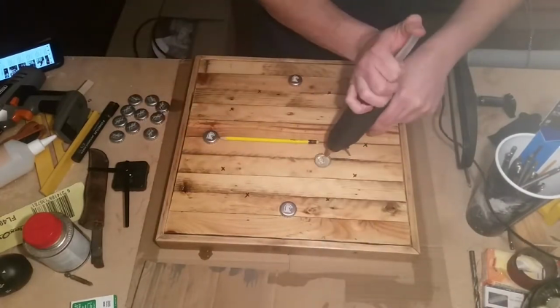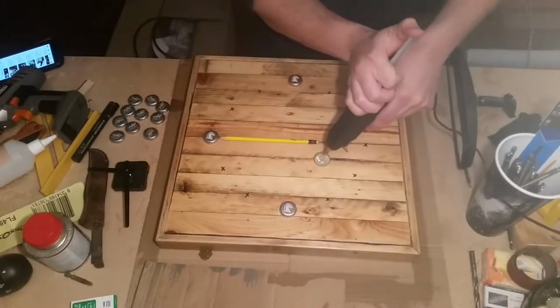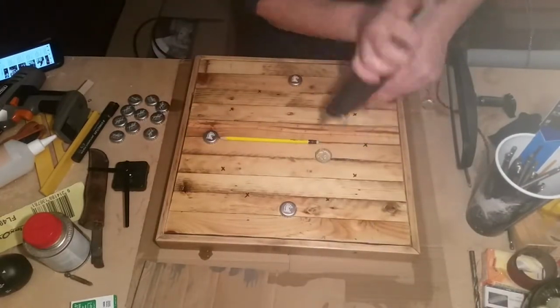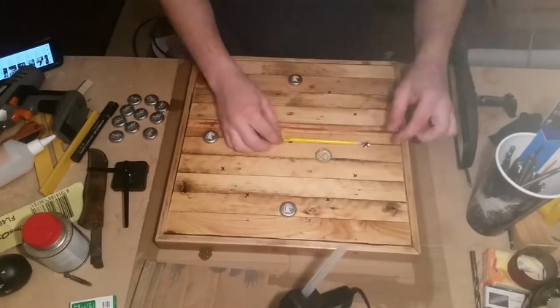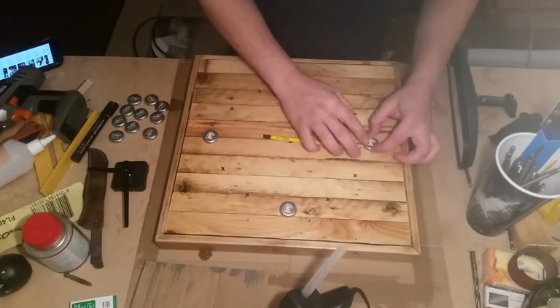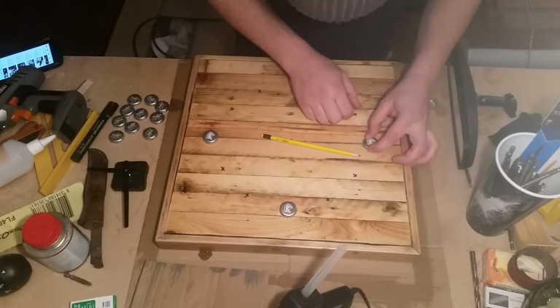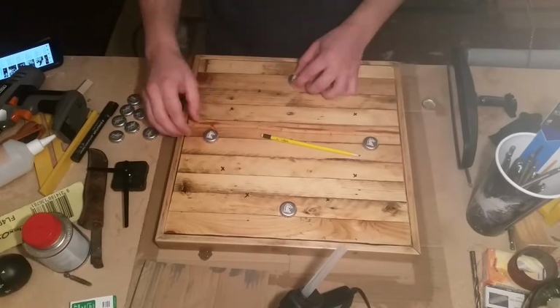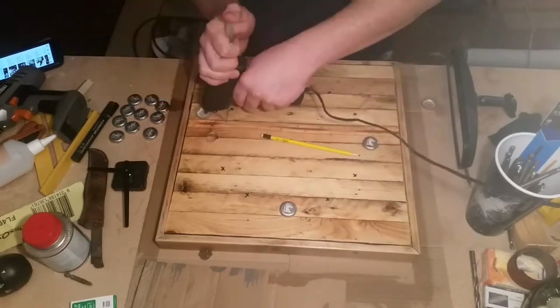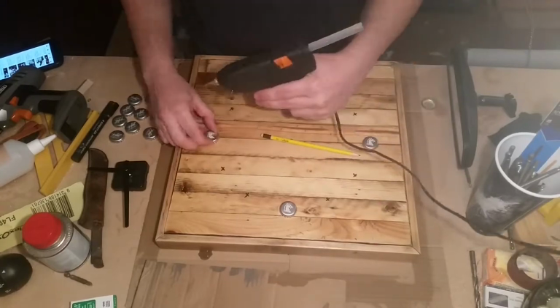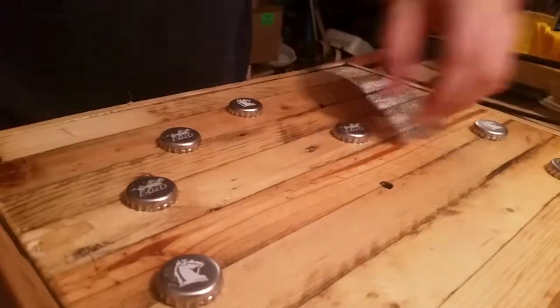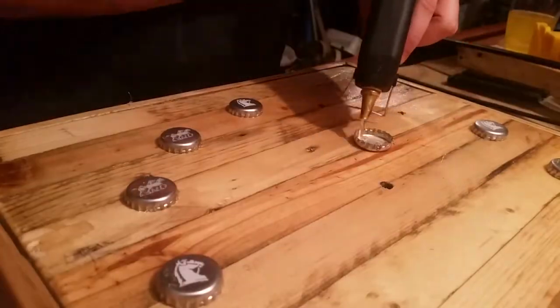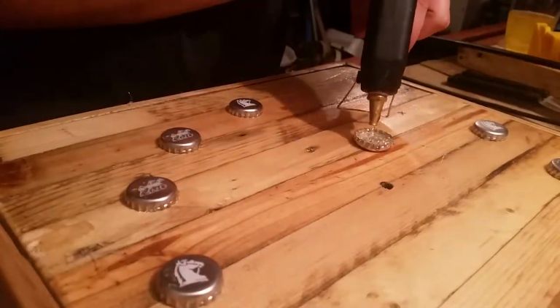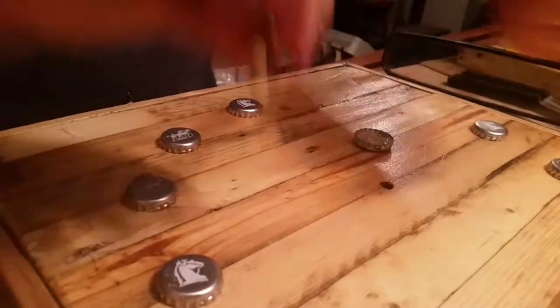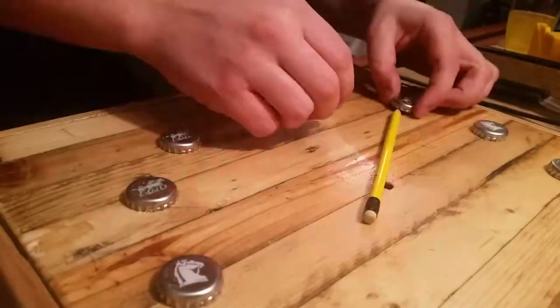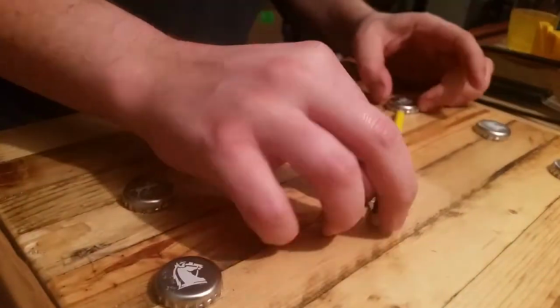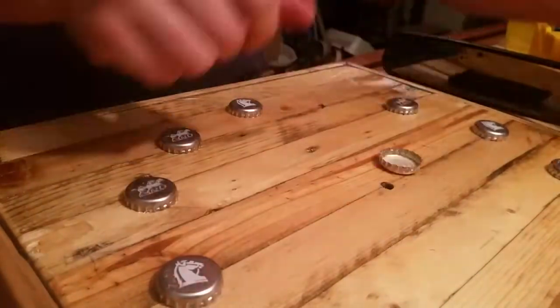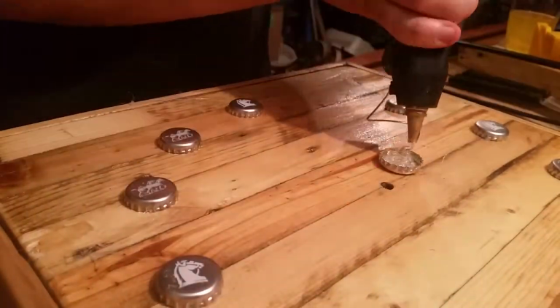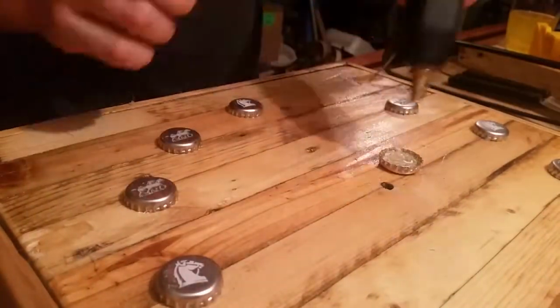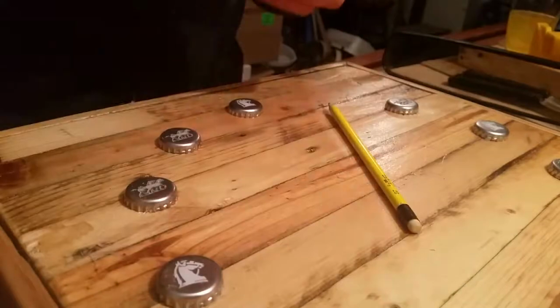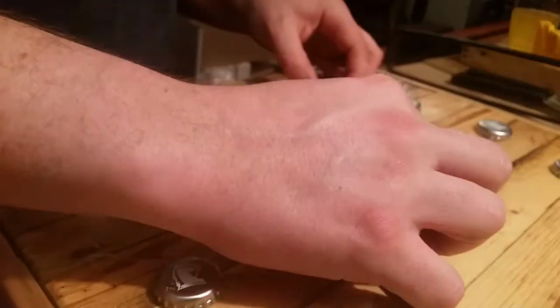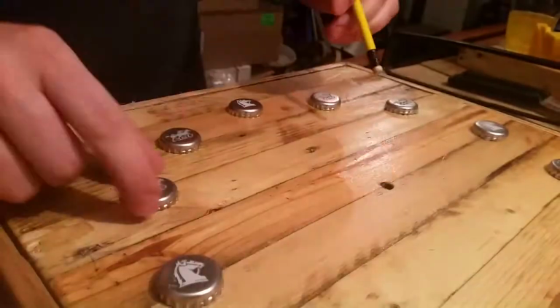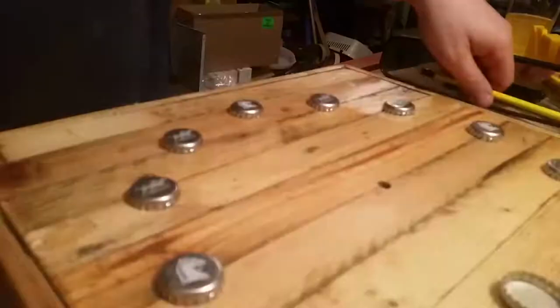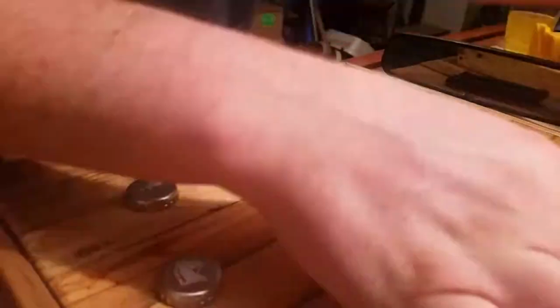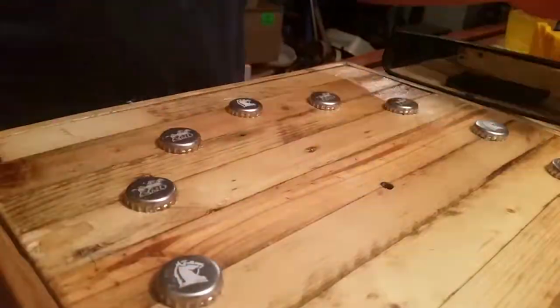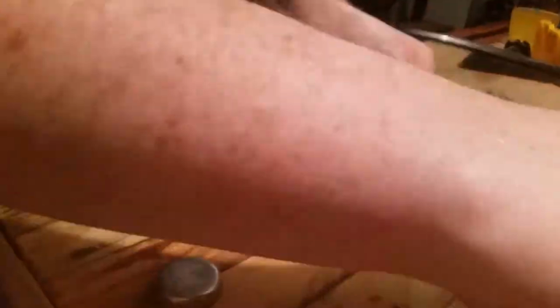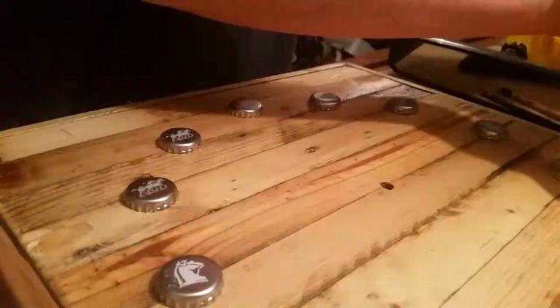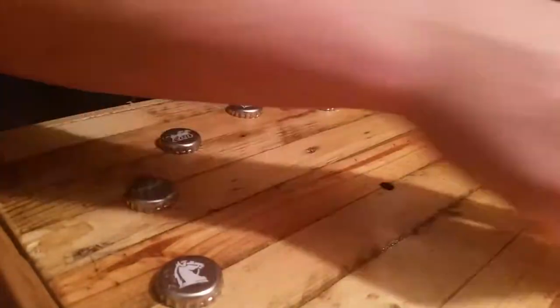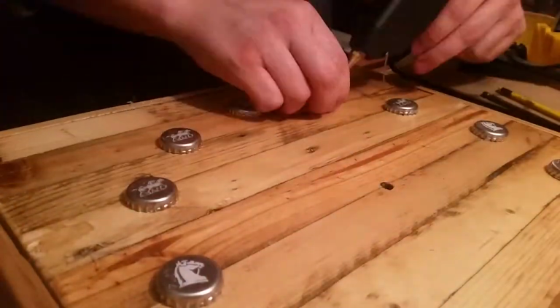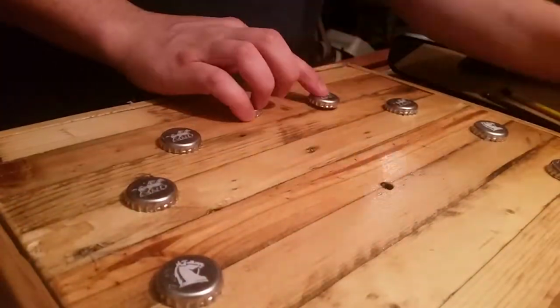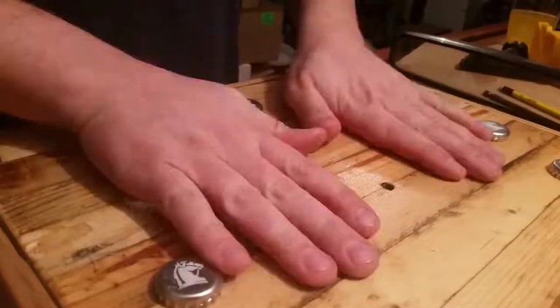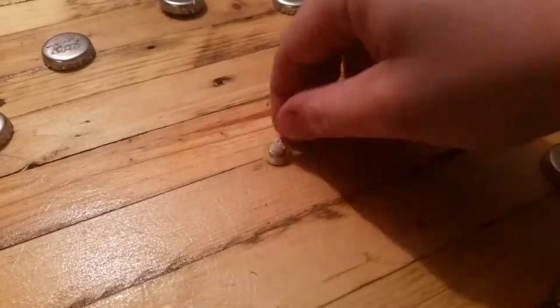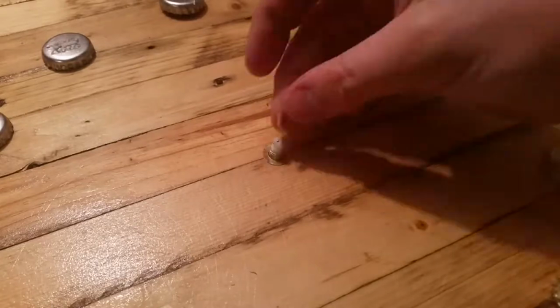Hot glued all these on — the hot glue stuck fine, there were a couple I had to do twice but it worked out really well. Just using a pencil to space them from the middle and then they were all on. Really happy.